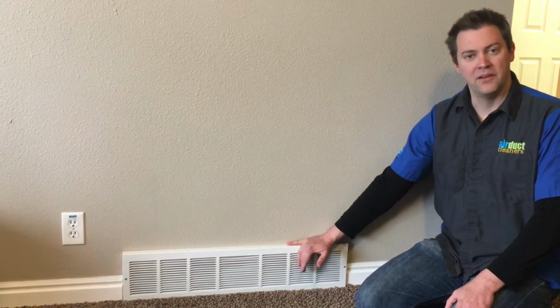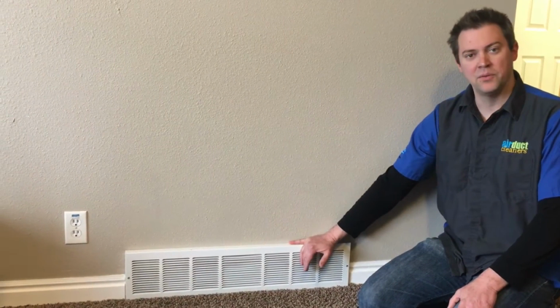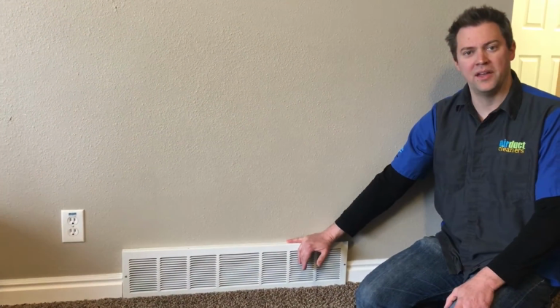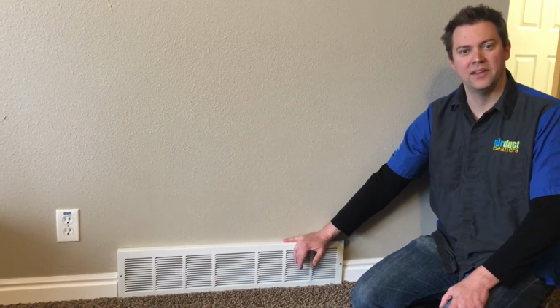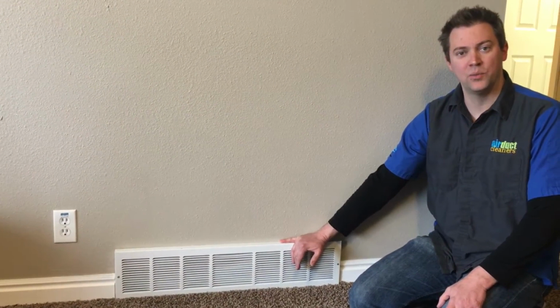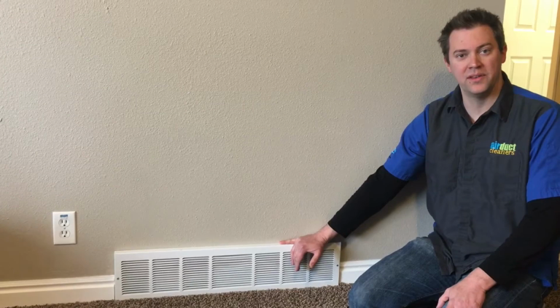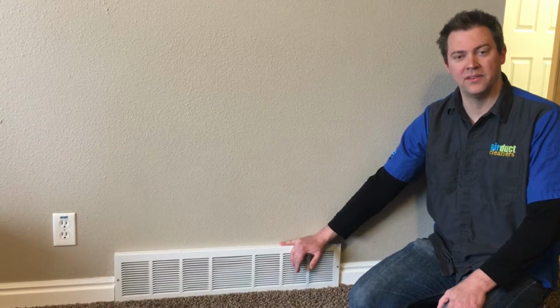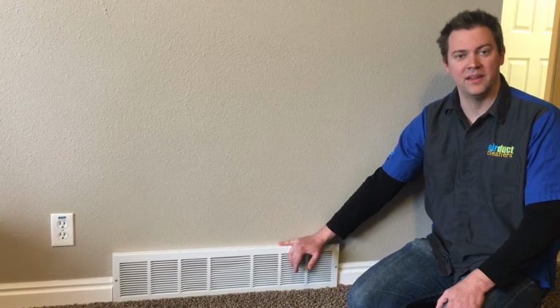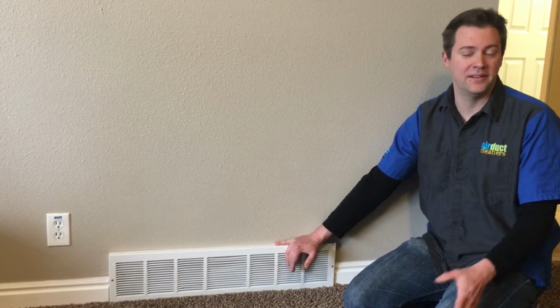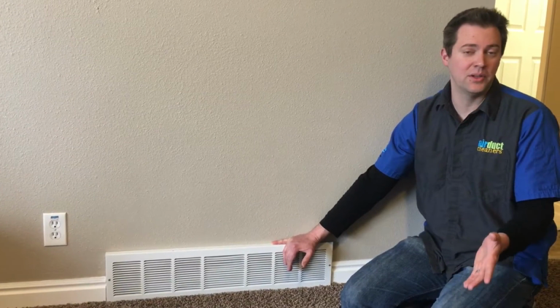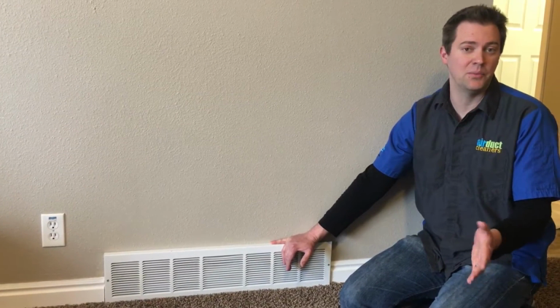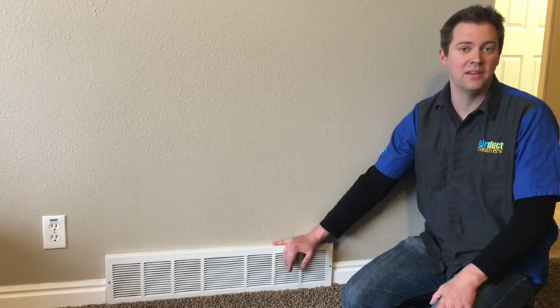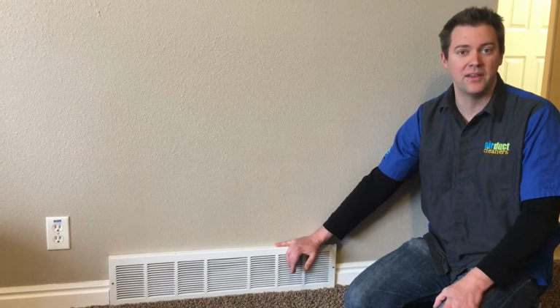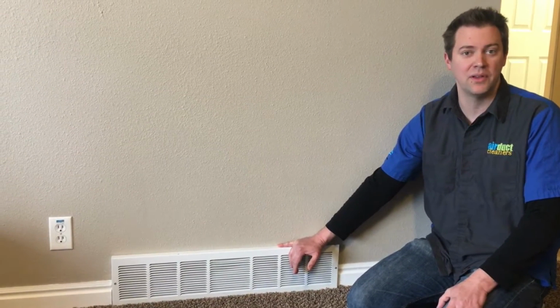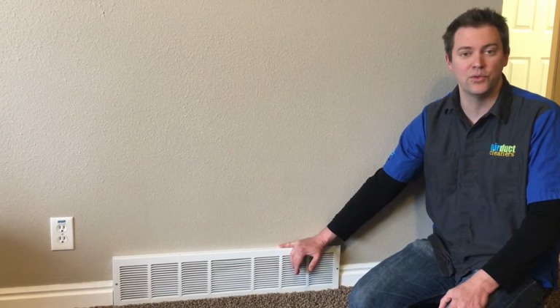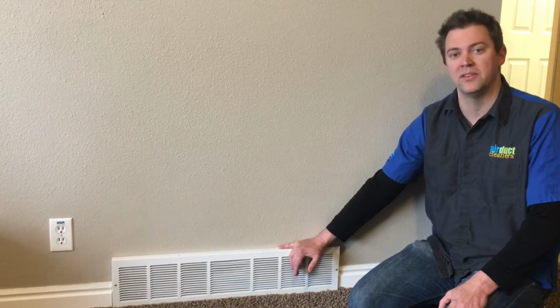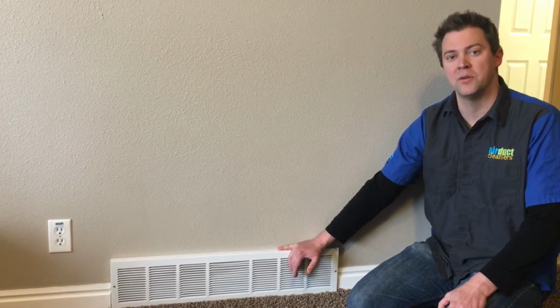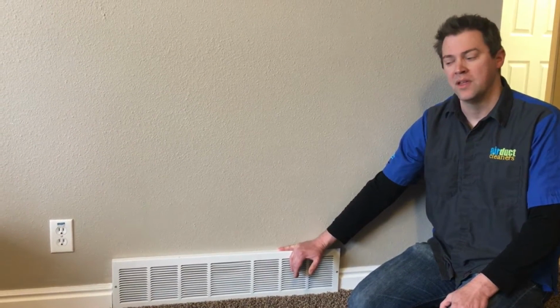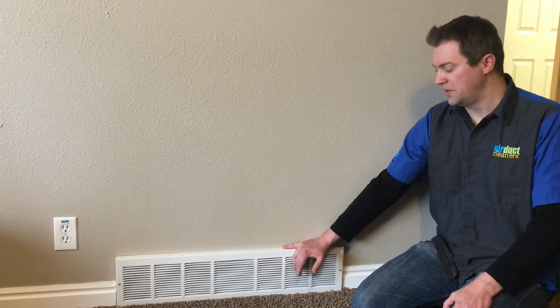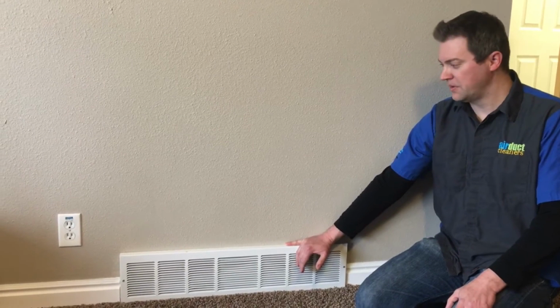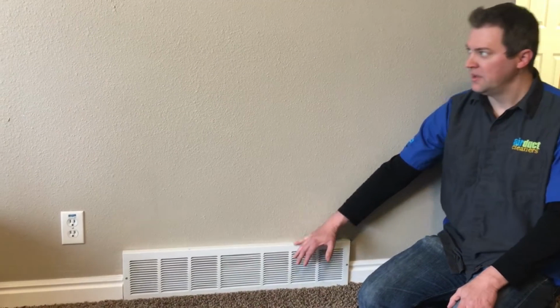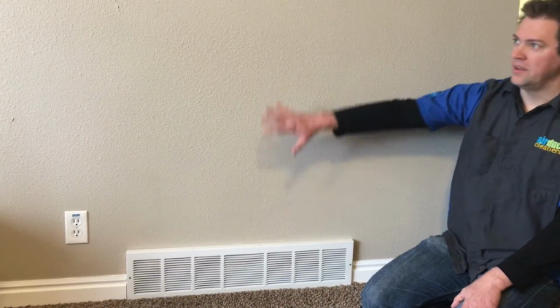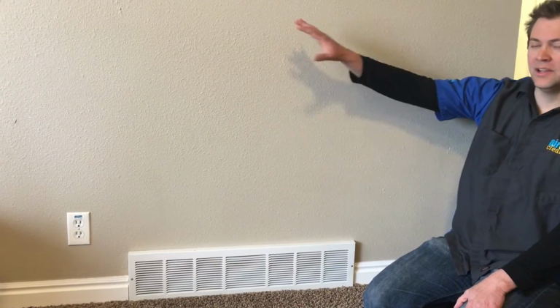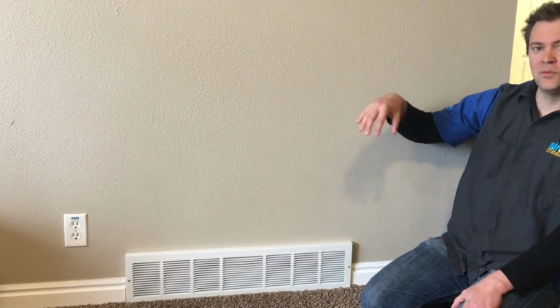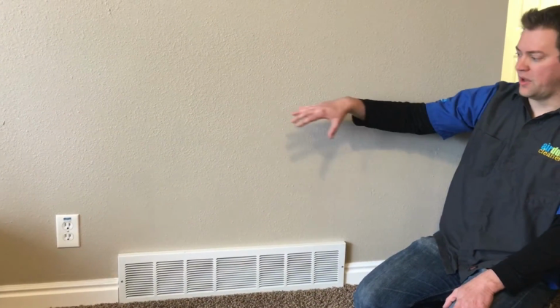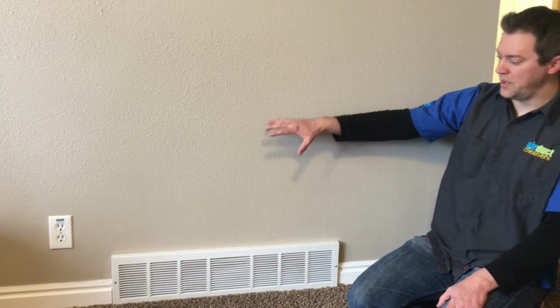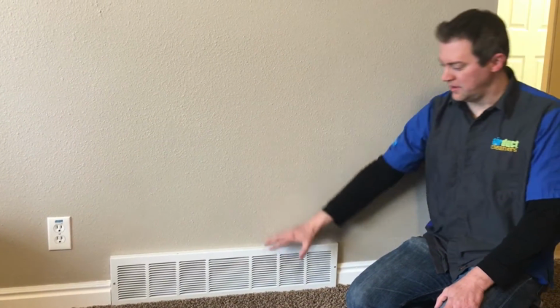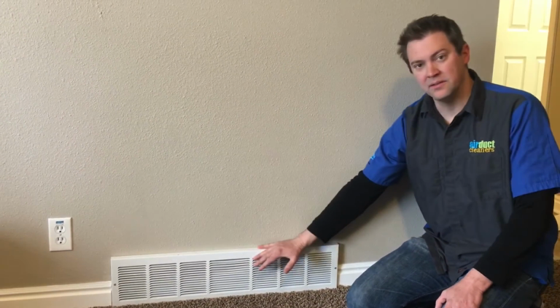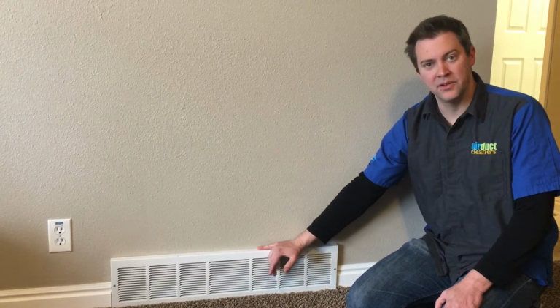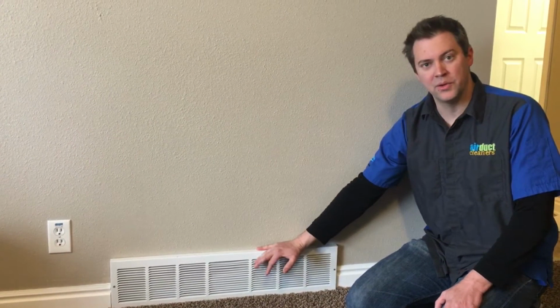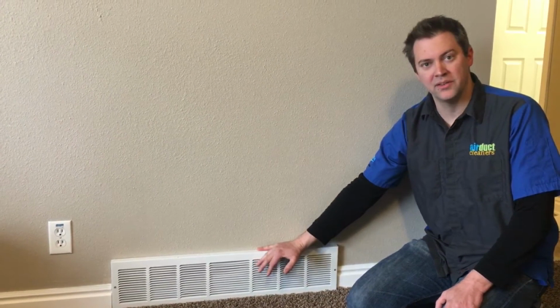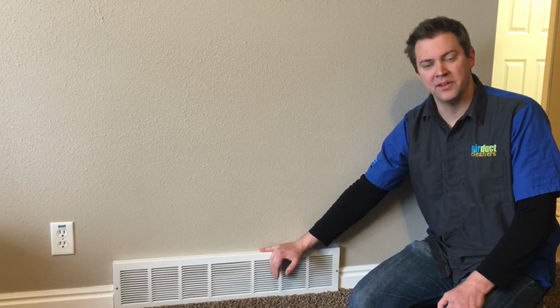Every home has at least one of these, and you could have as many as seven if you have two furnaces in your home. But they're typically in the living room or in the hallway, and they're near the floor like this one is.